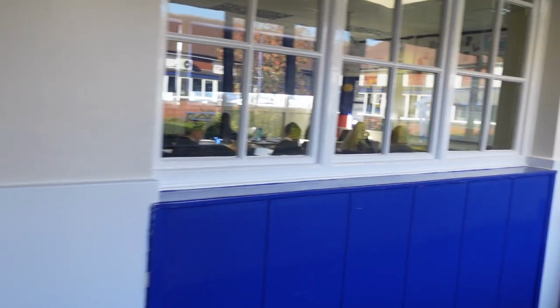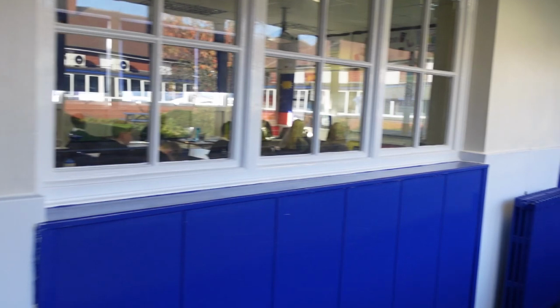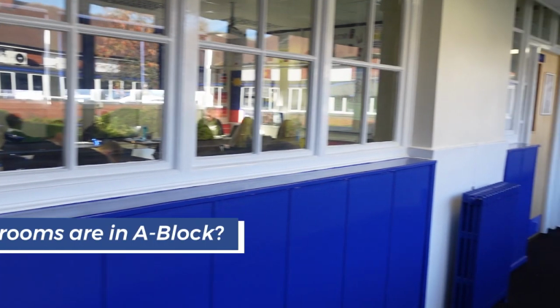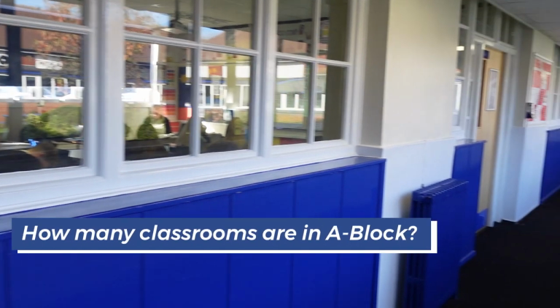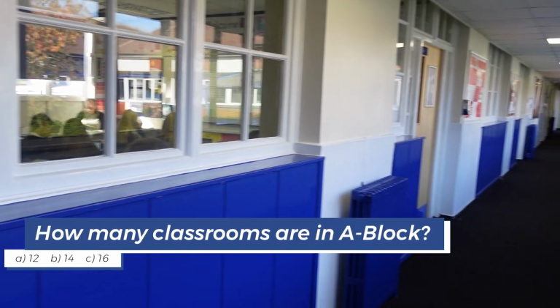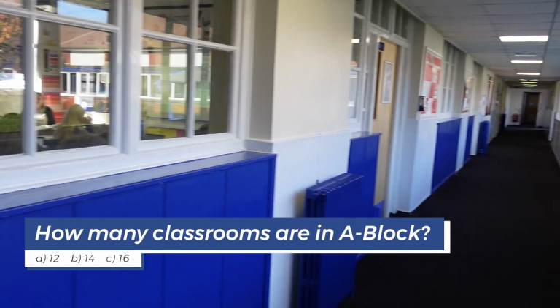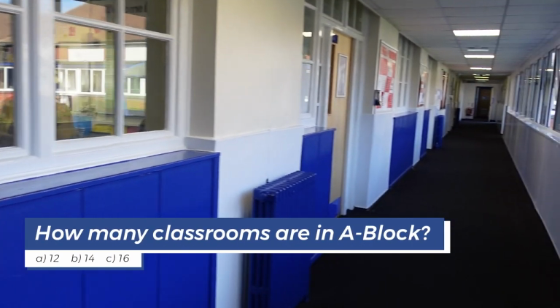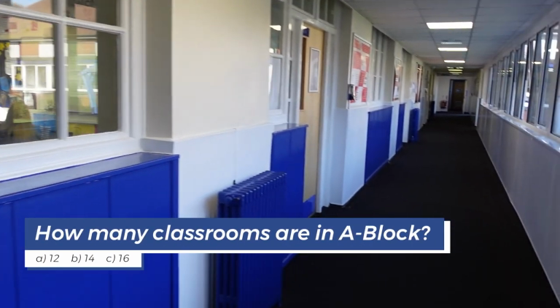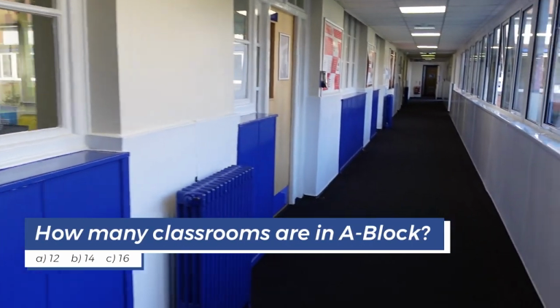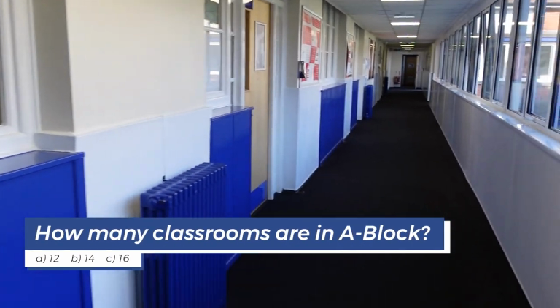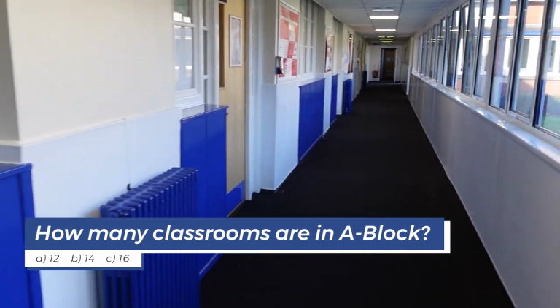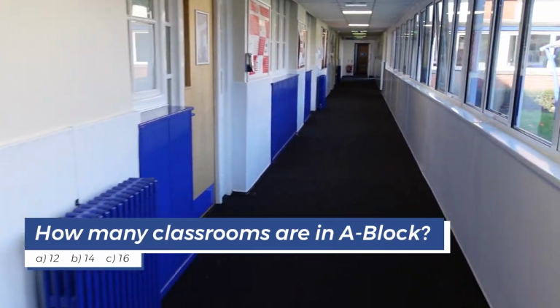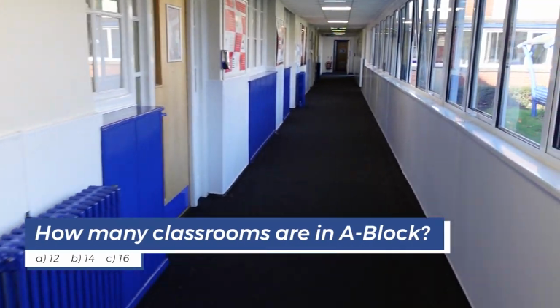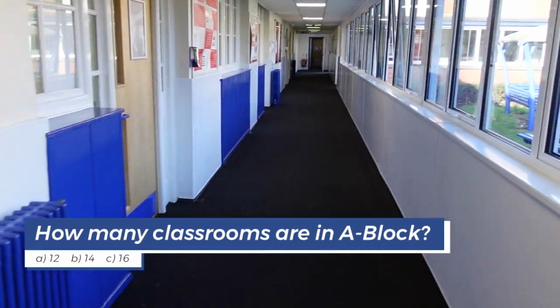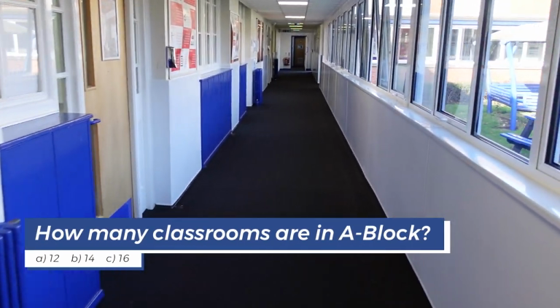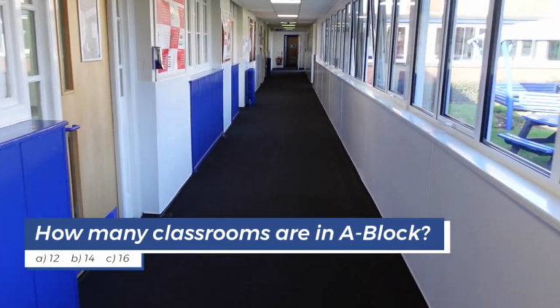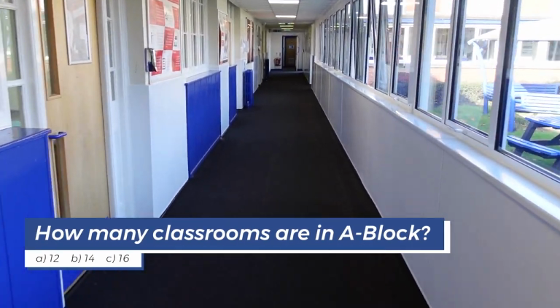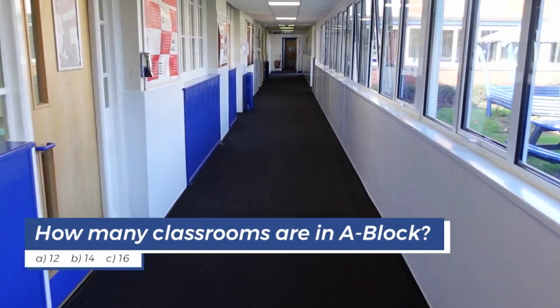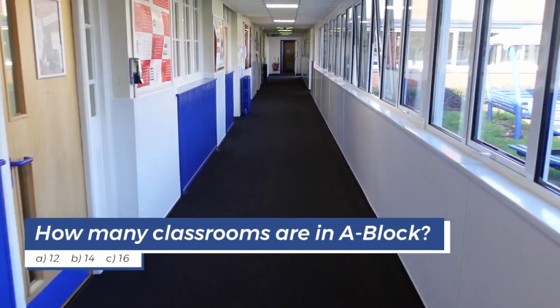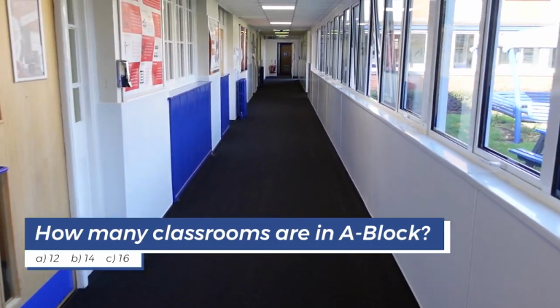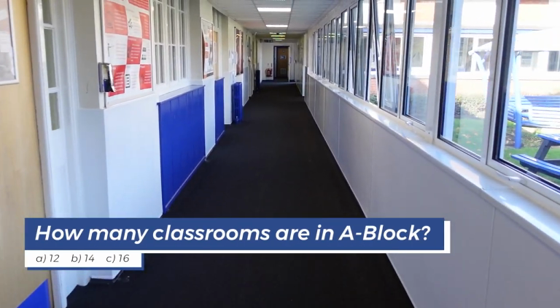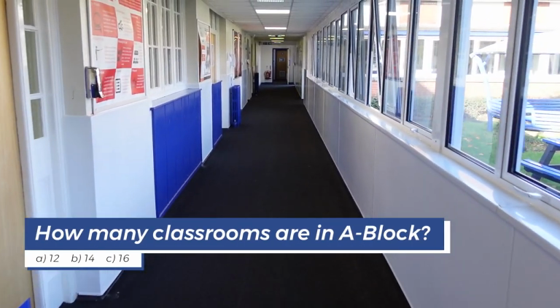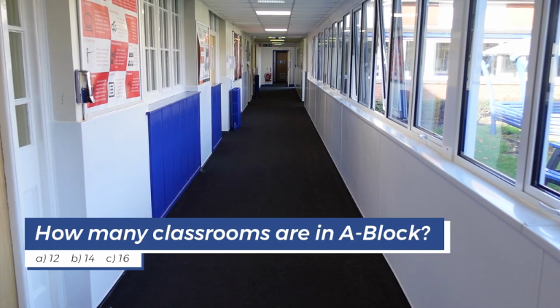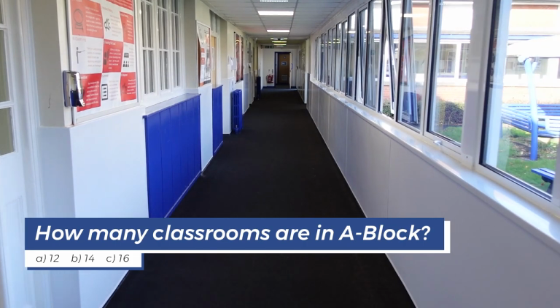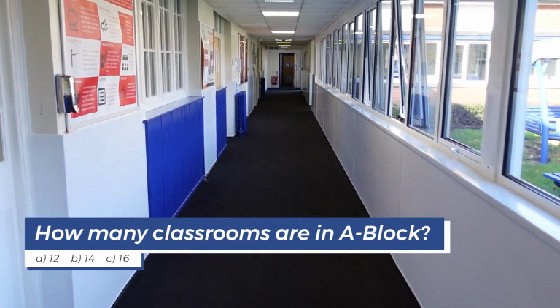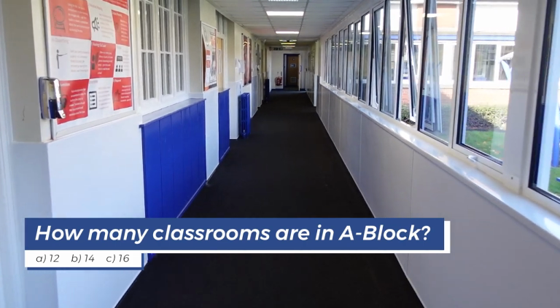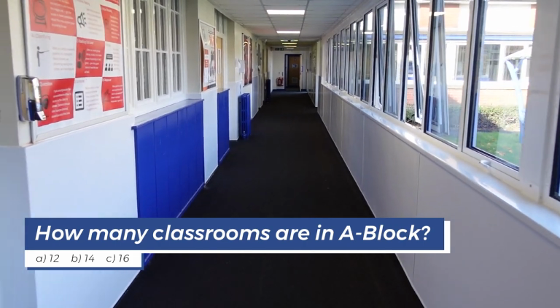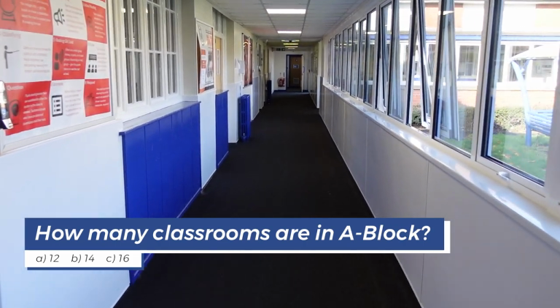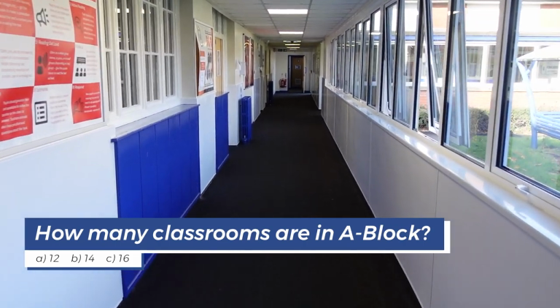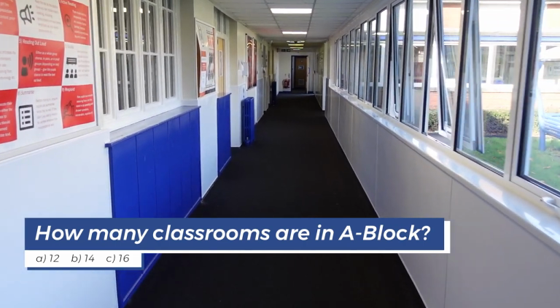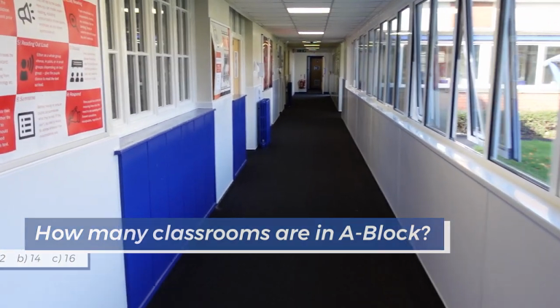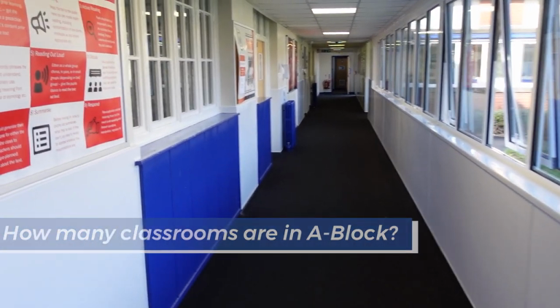Now it's time for the quiz questions. Question 1: How many classrooms are in A Block? A. 12. B. 14. C. 16.